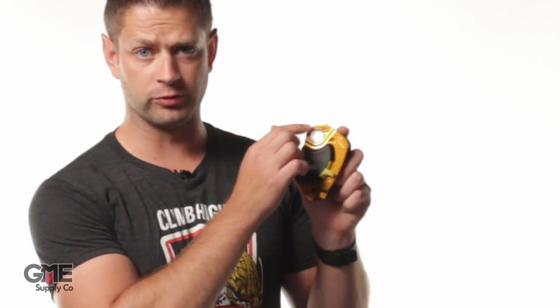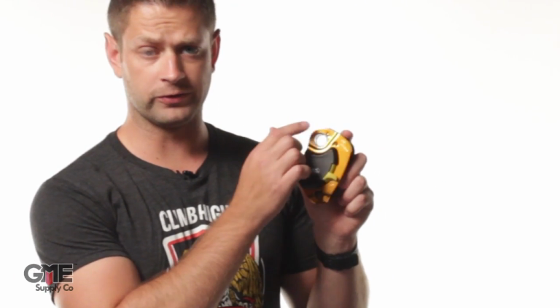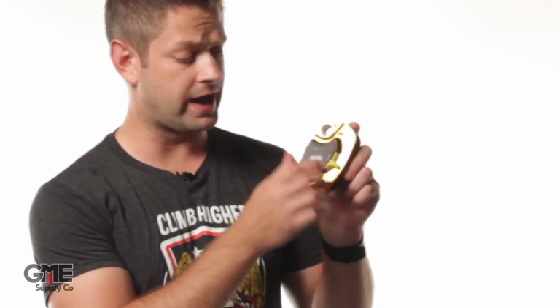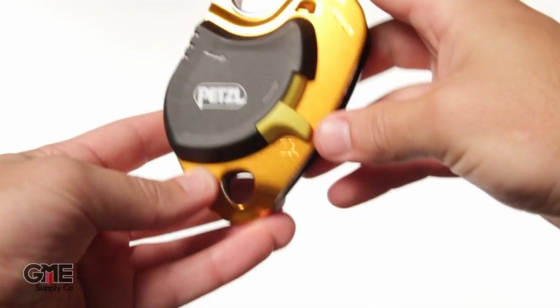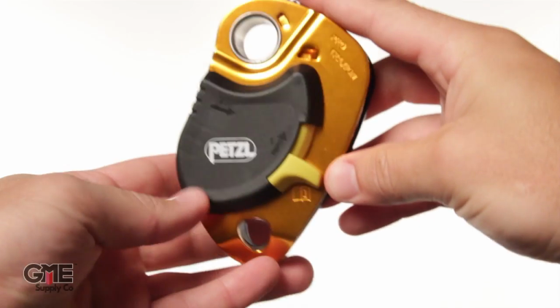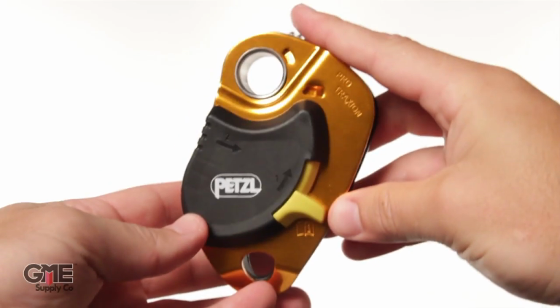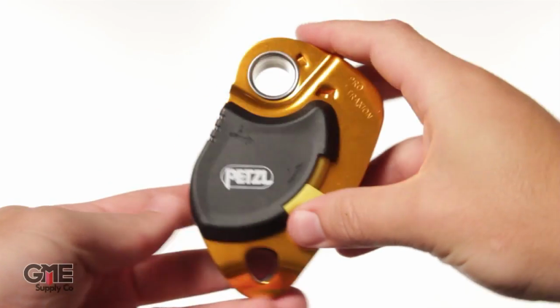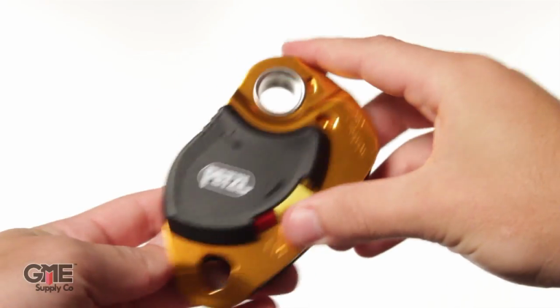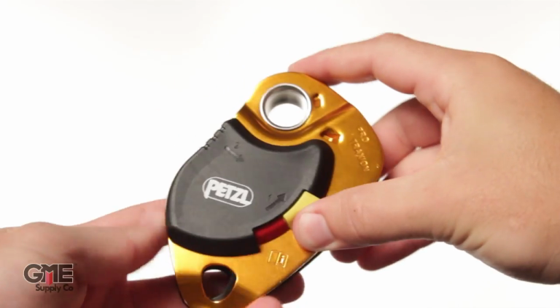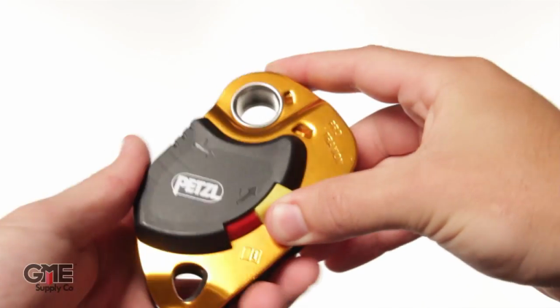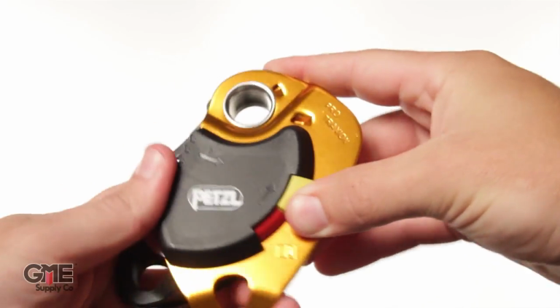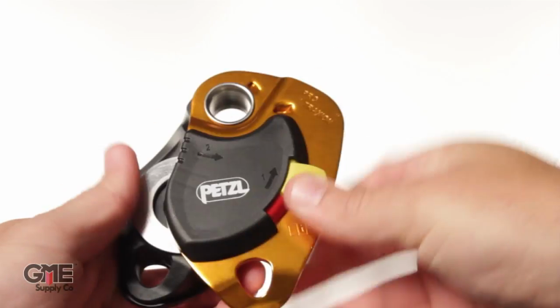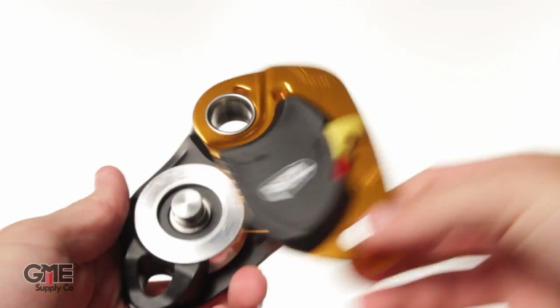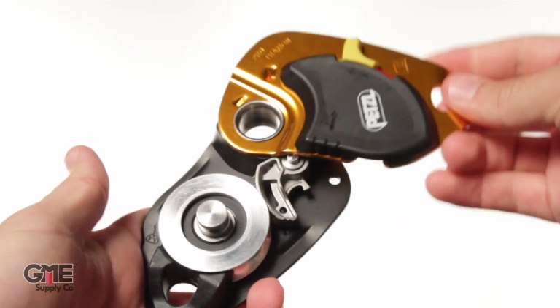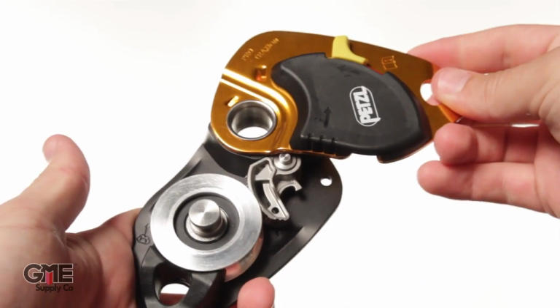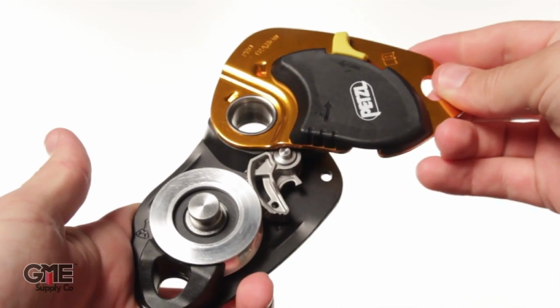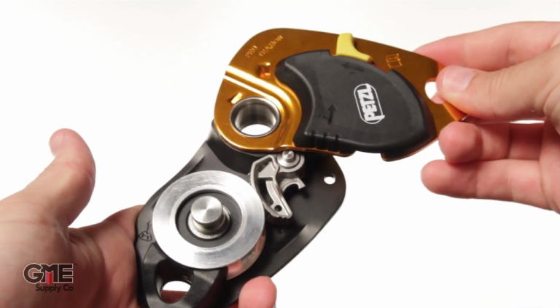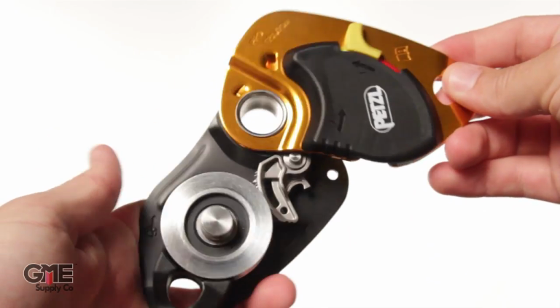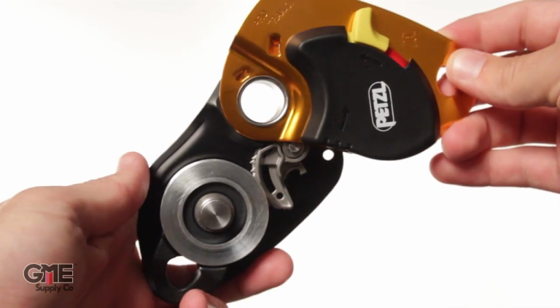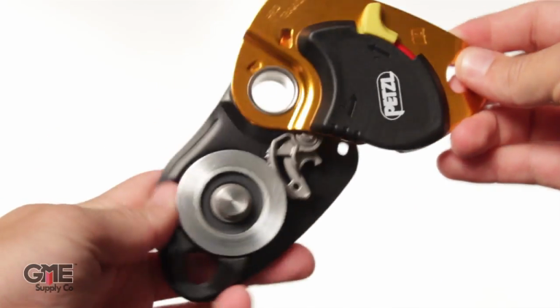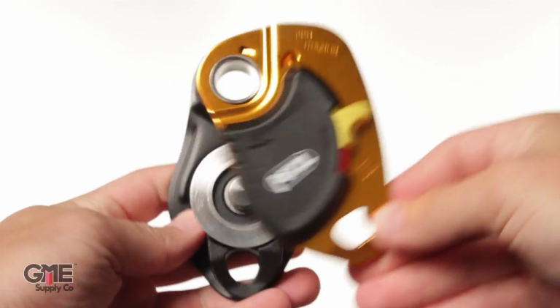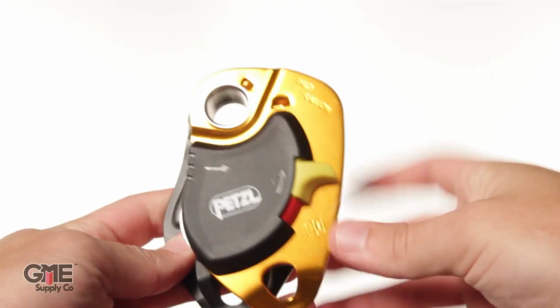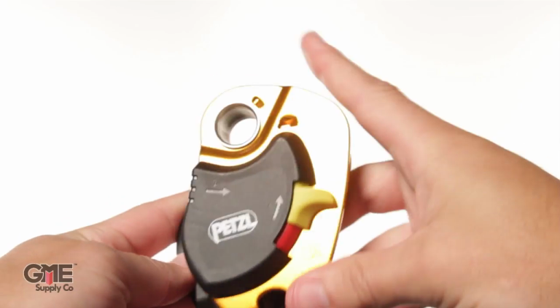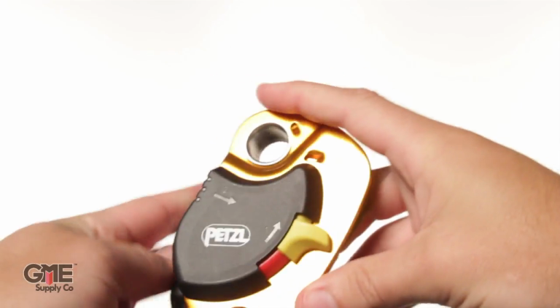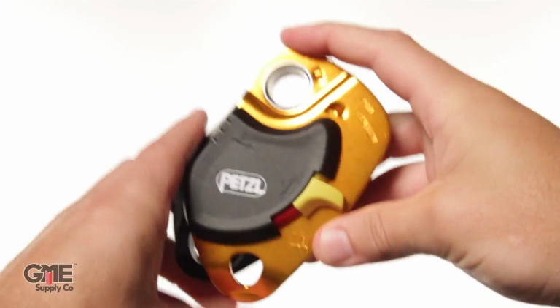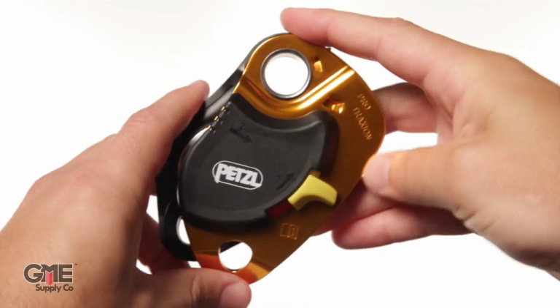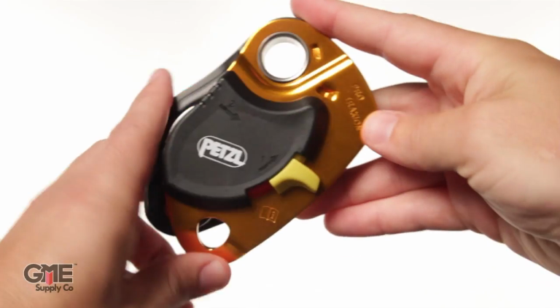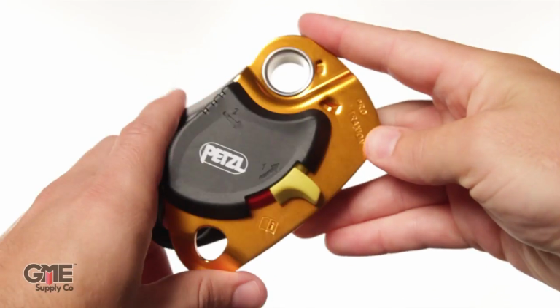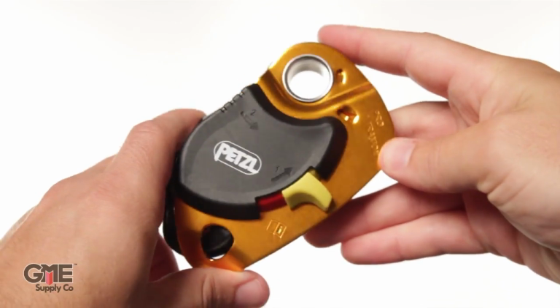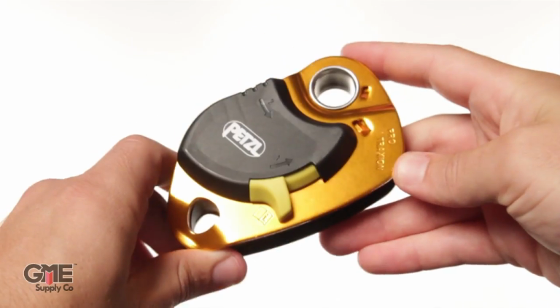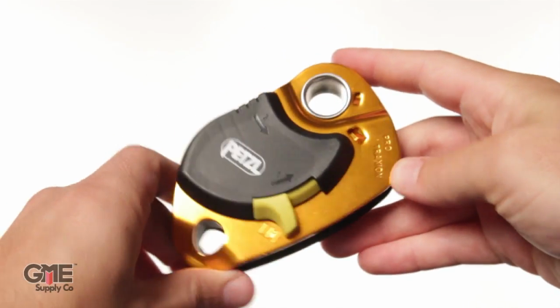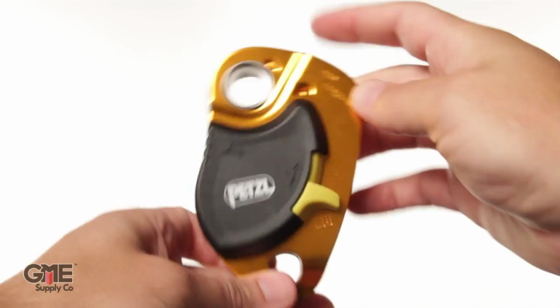One of the nice things about this pulley is the side plate opens without having to be removed from the anchor. All you have to do is slide up this little yellow lever and the side plate opens to access the sheave to install your rope. Then when you close it, it automatically locks shut.